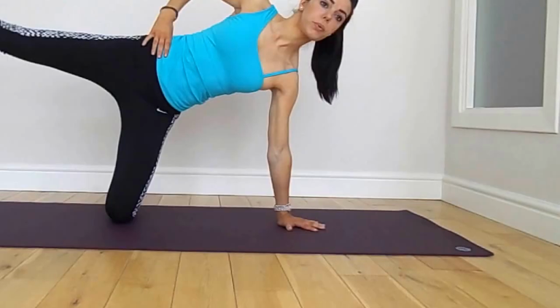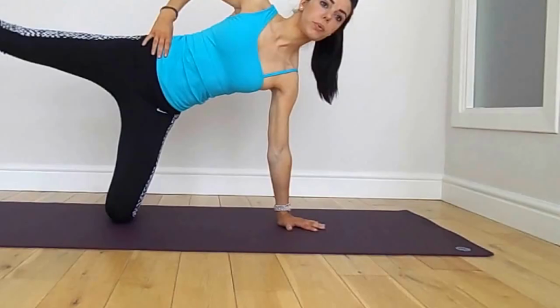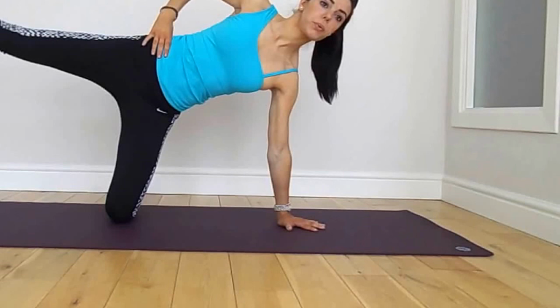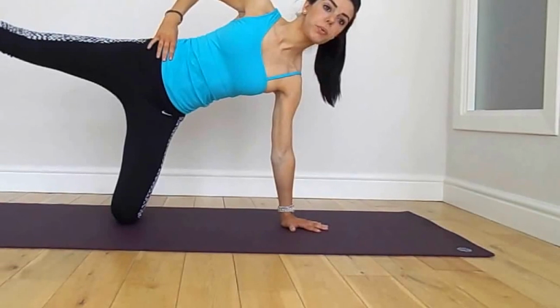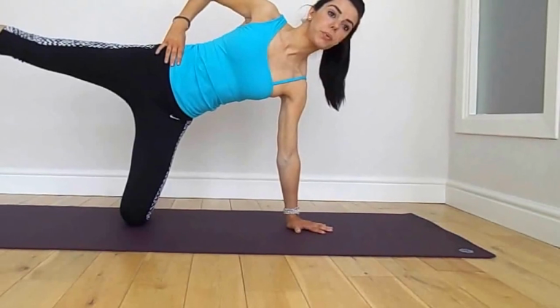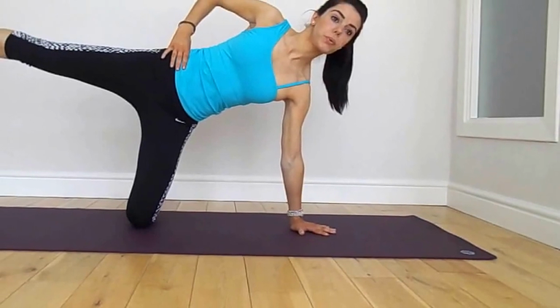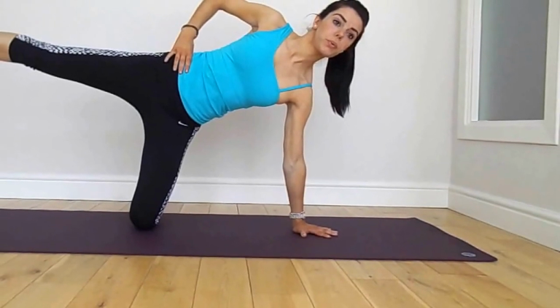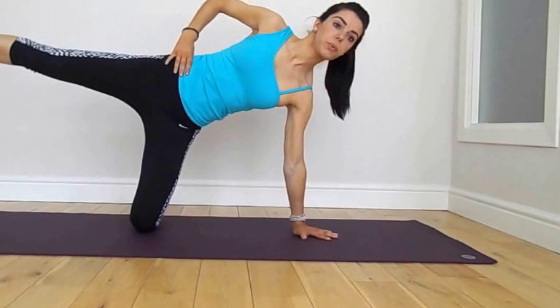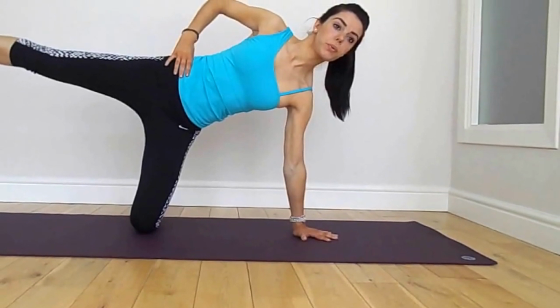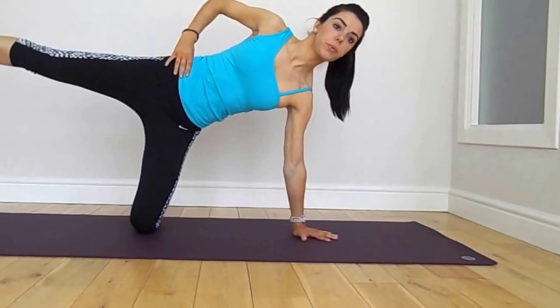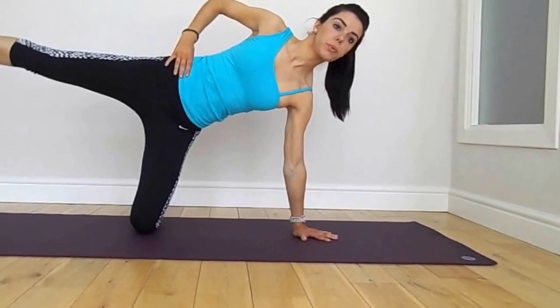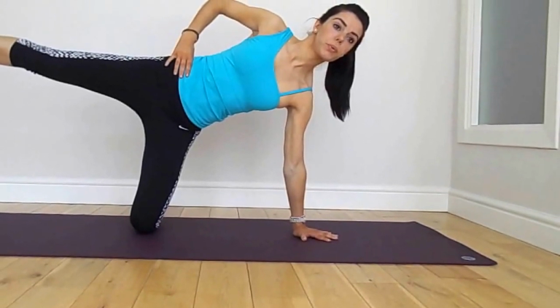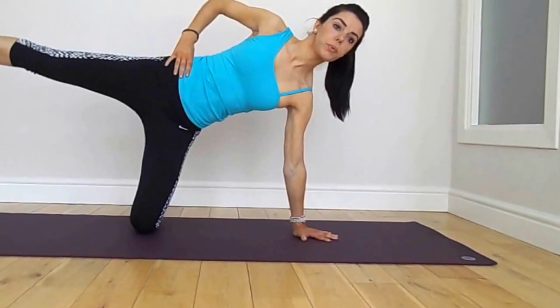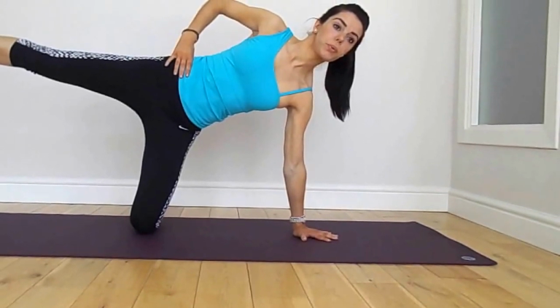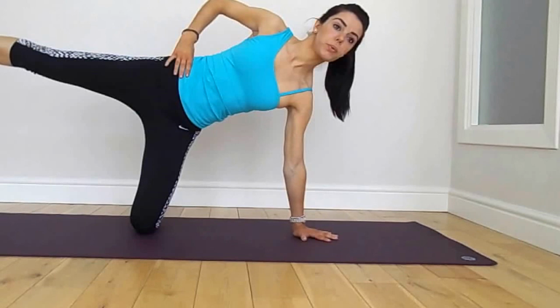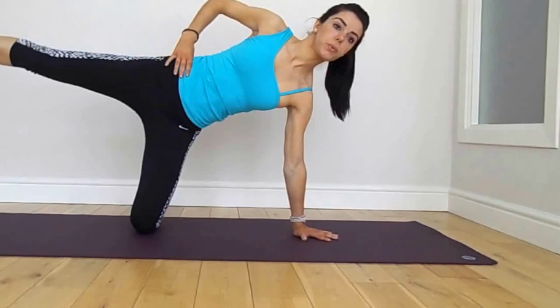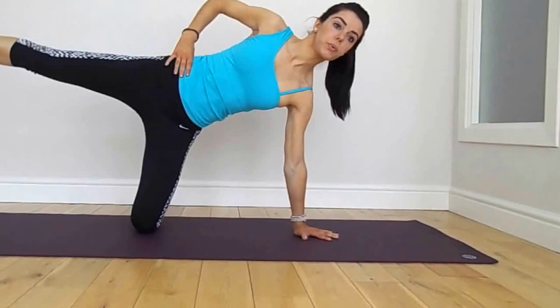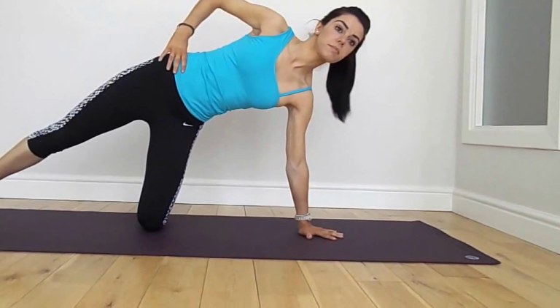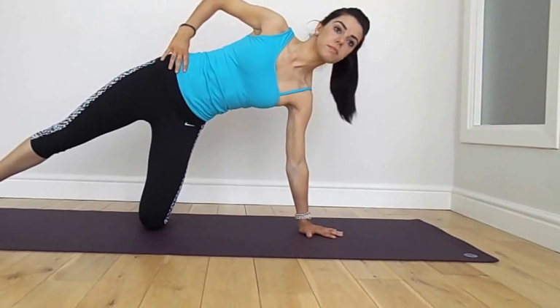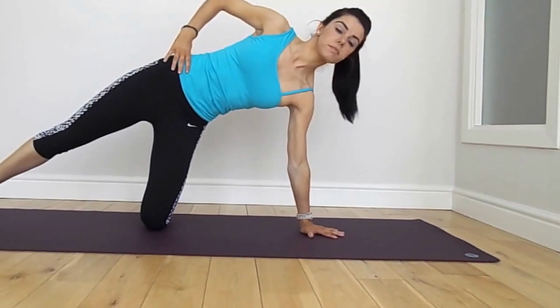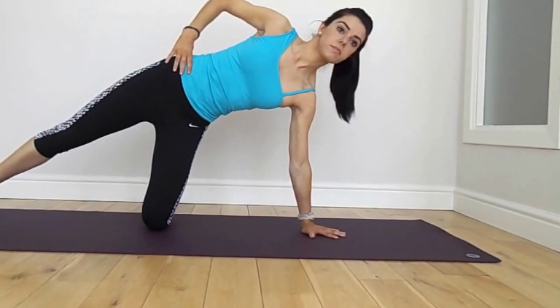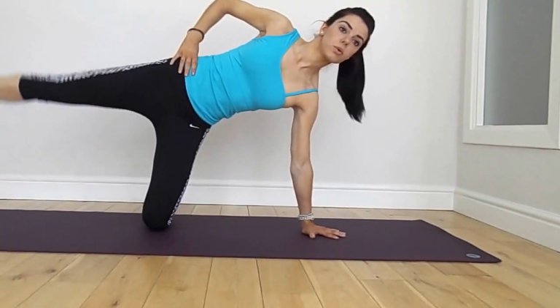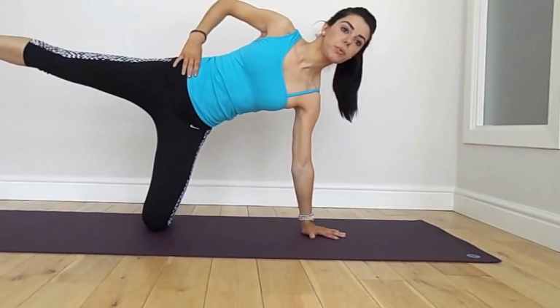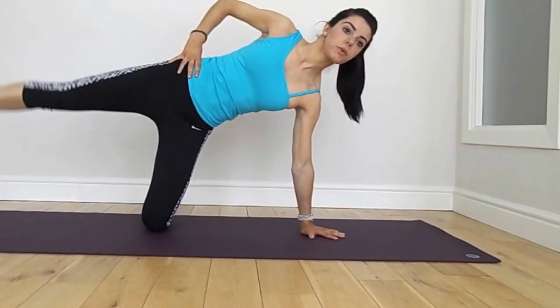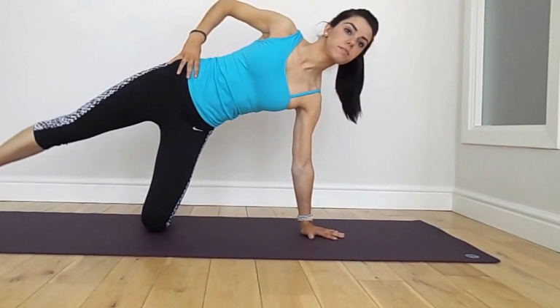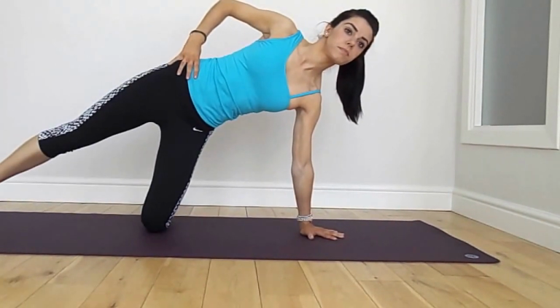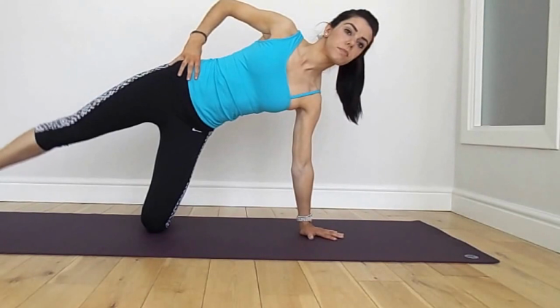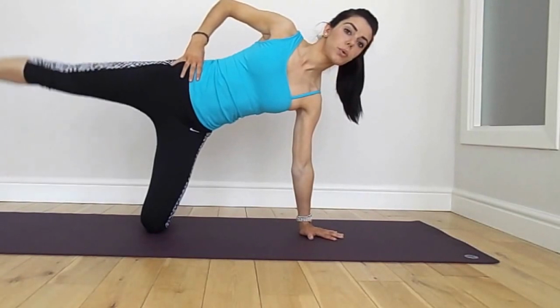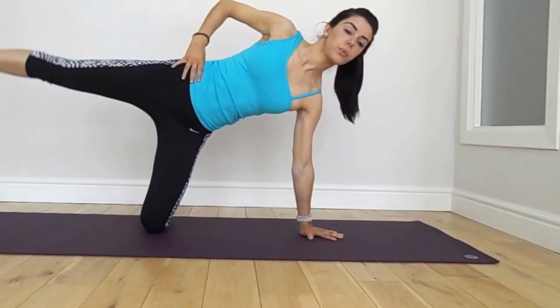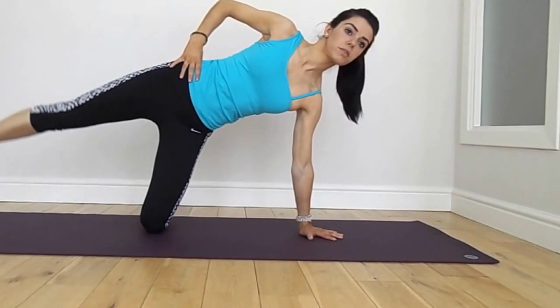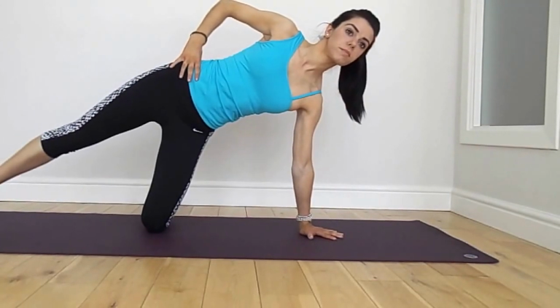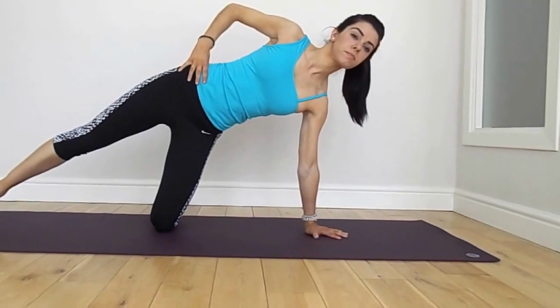We're going to begin with side leg lifts. Align your shoulder over your wrist, your hip over your knee. Keep the trunk straight and strong through your core. We're going to raise the leg and tap back down.